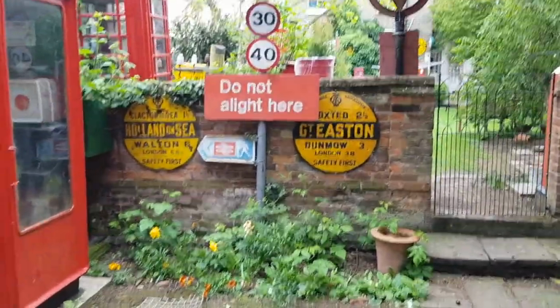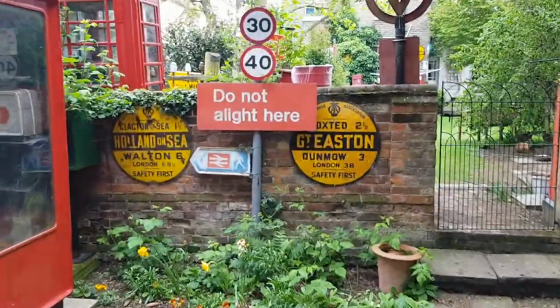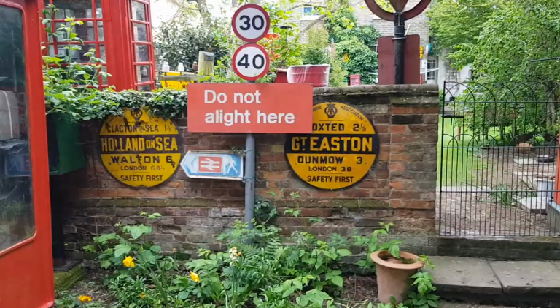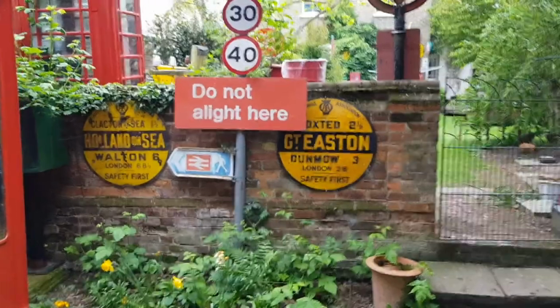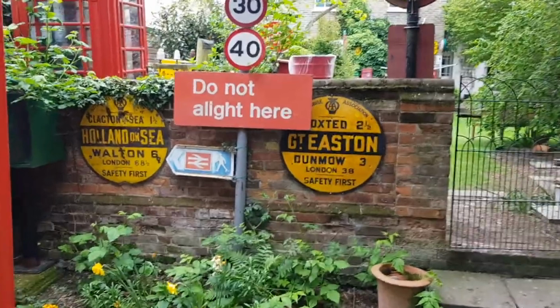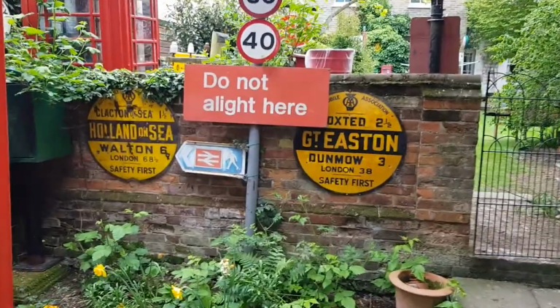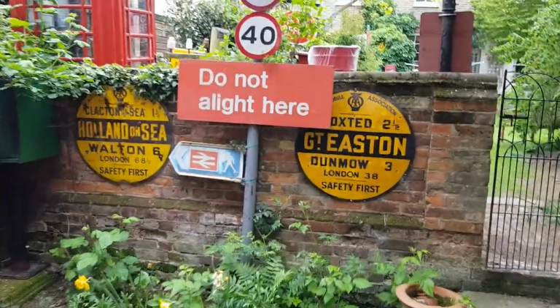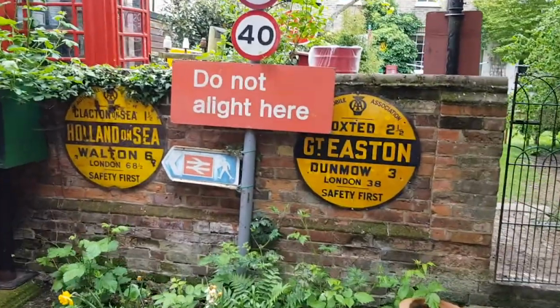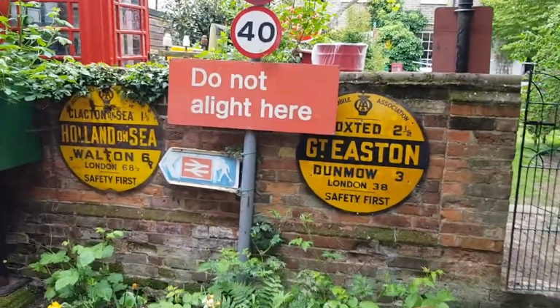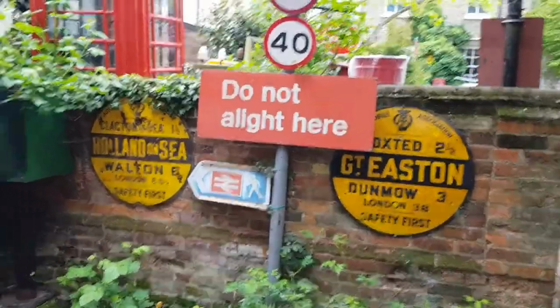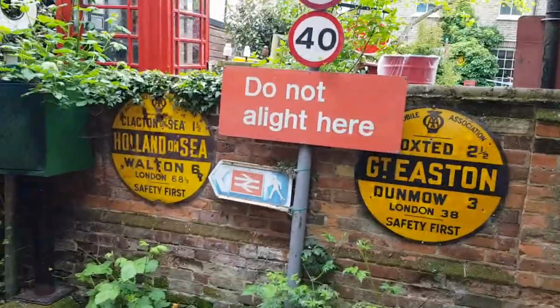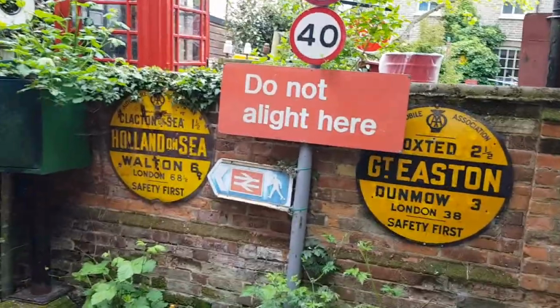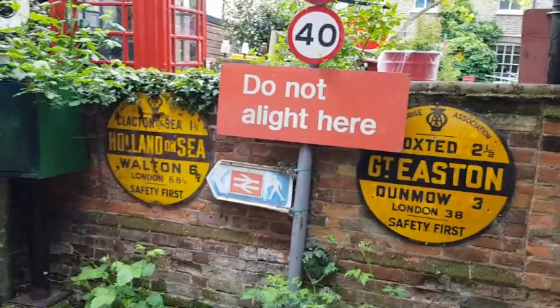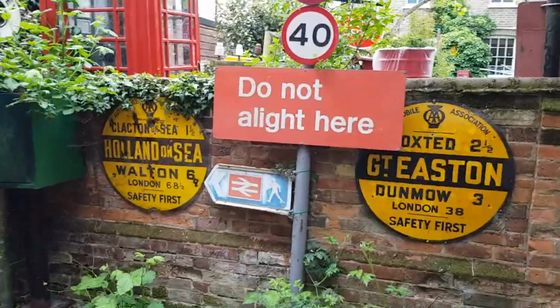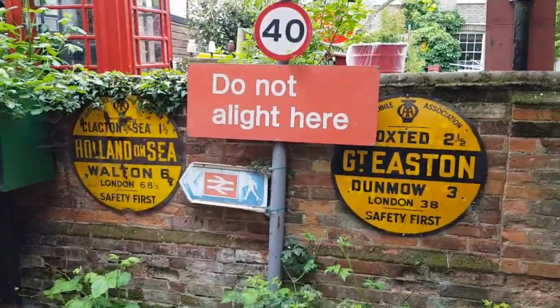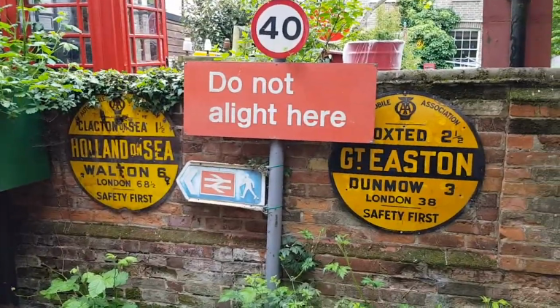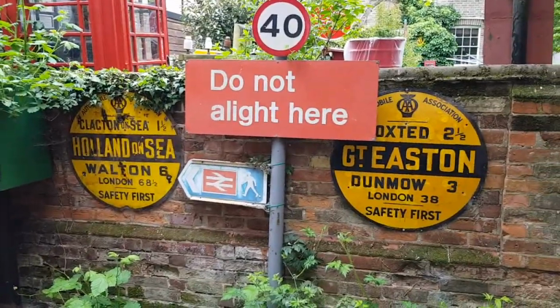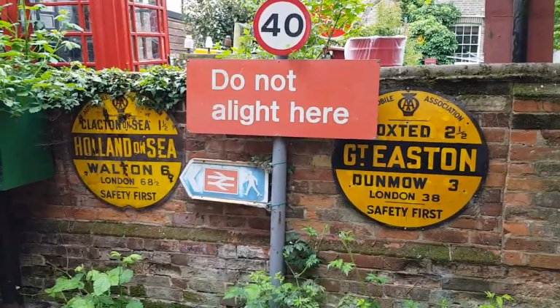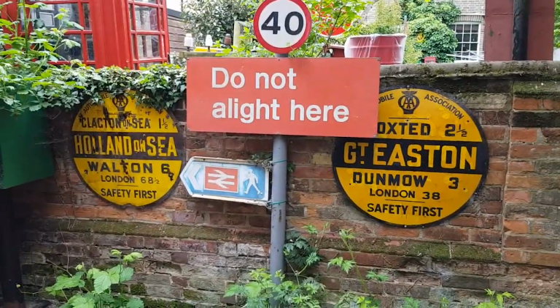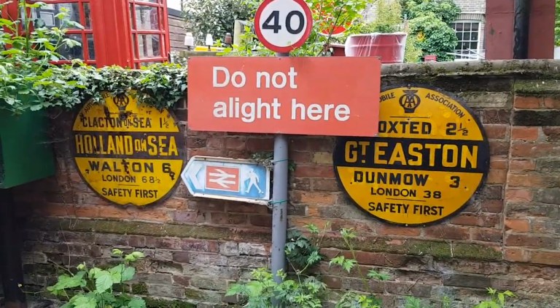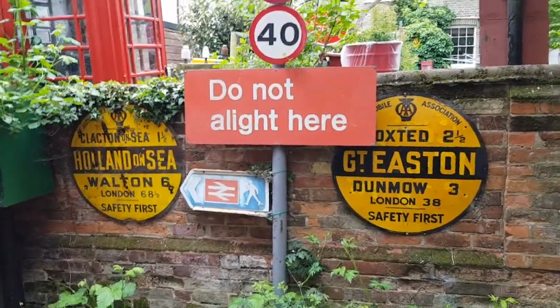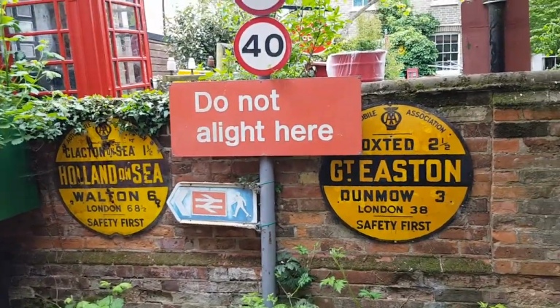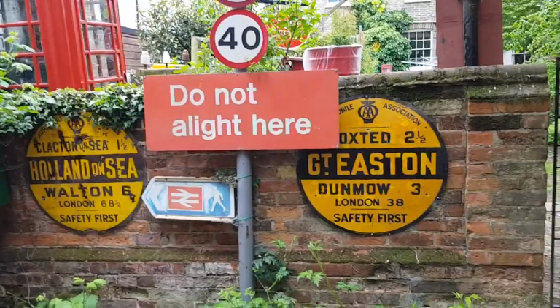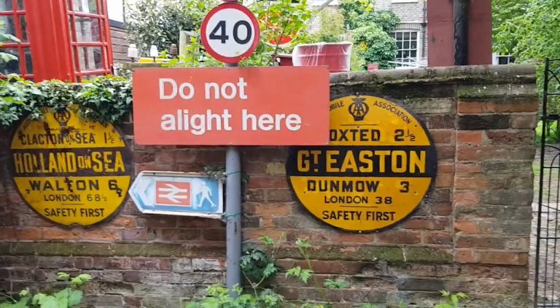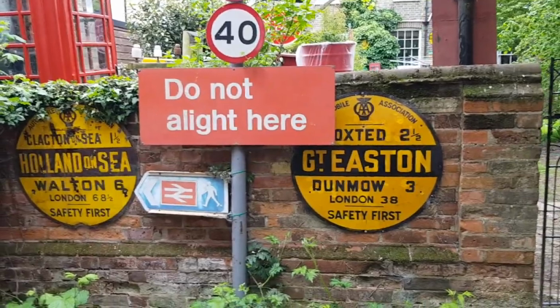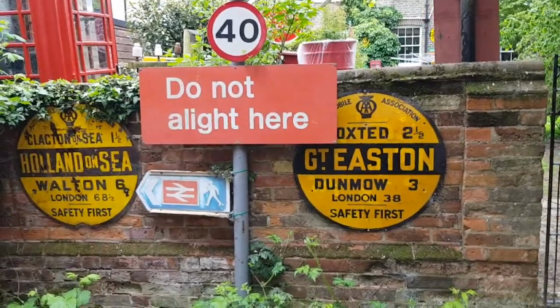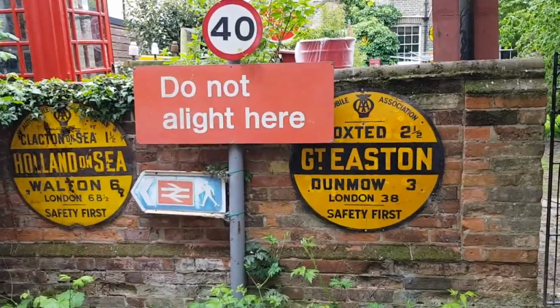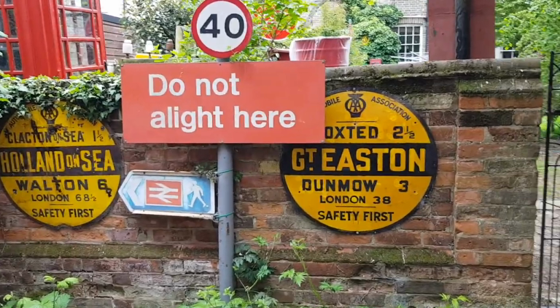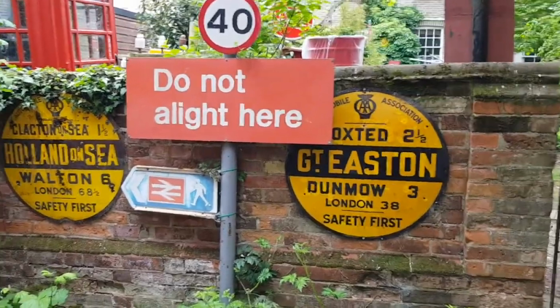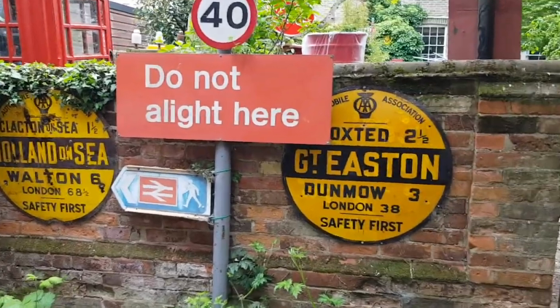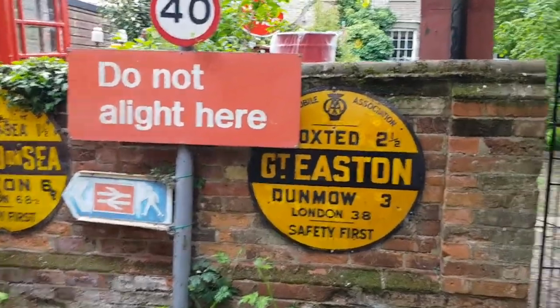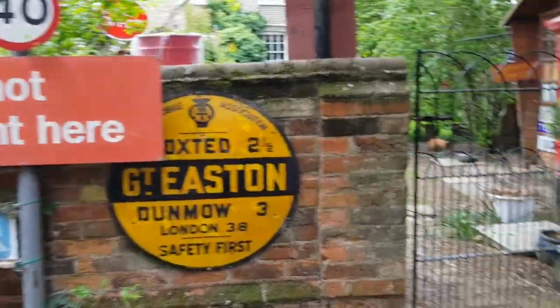I should have mentioned these two AA signs in the previous video as well. Holland on the Sea and Great East are both from Essex. Problem is they're everywhere — even I've forgotten how many we've got.